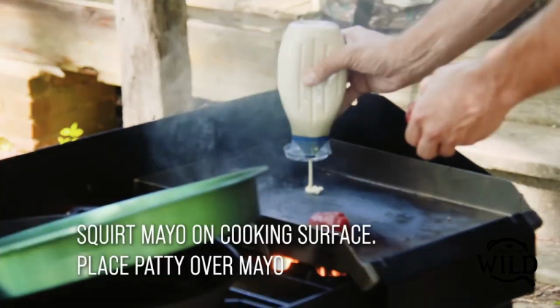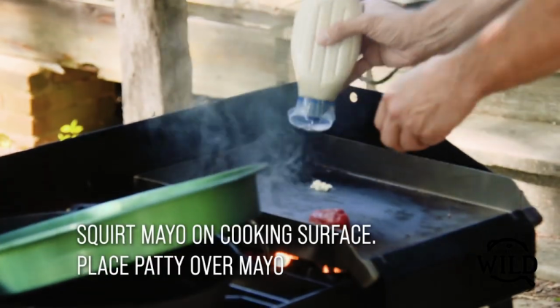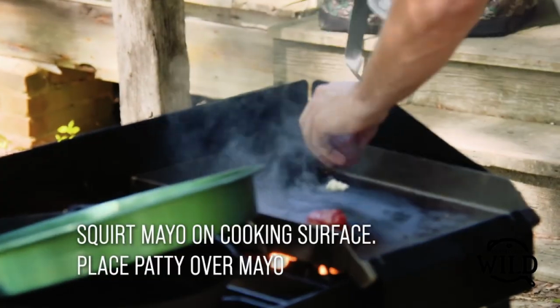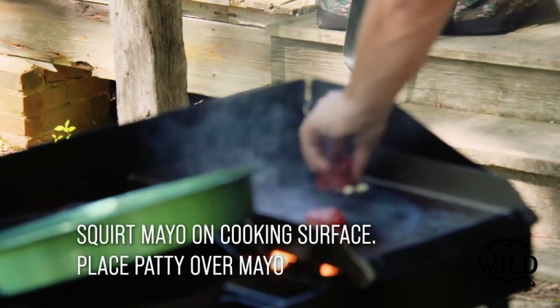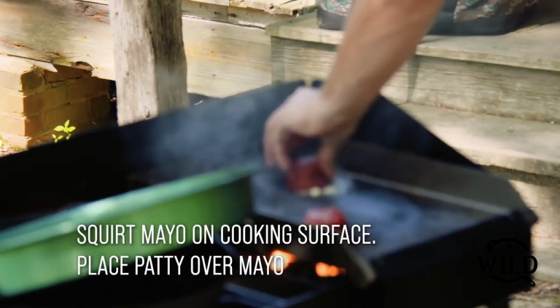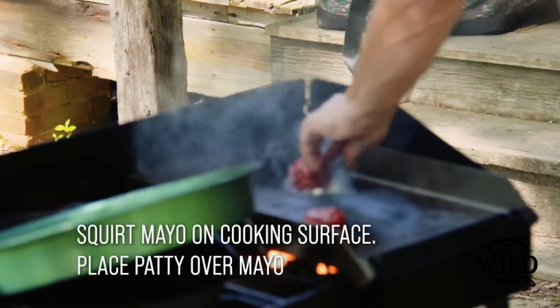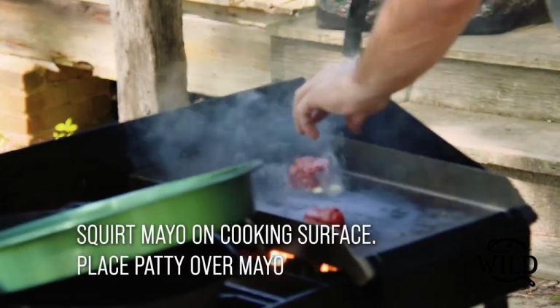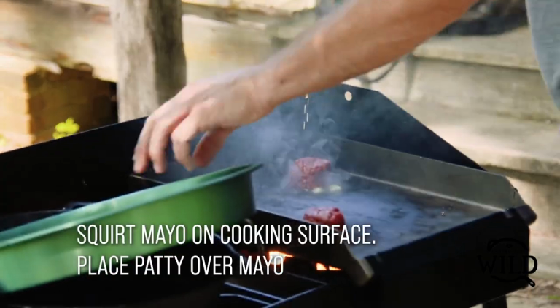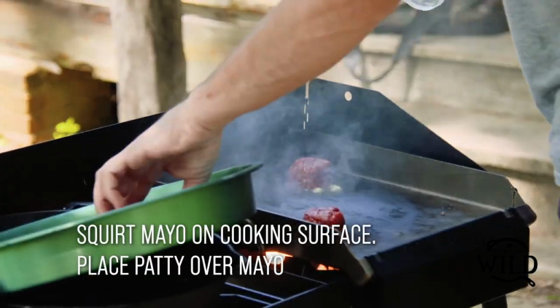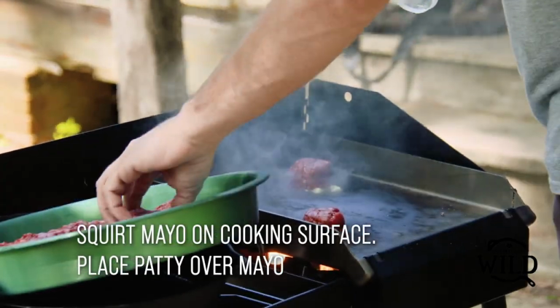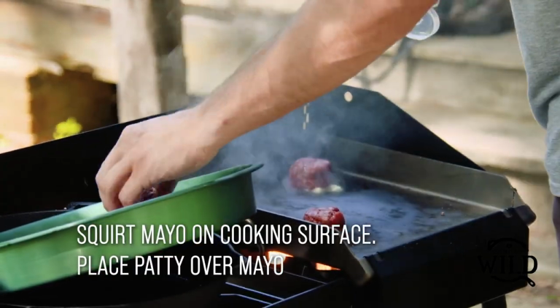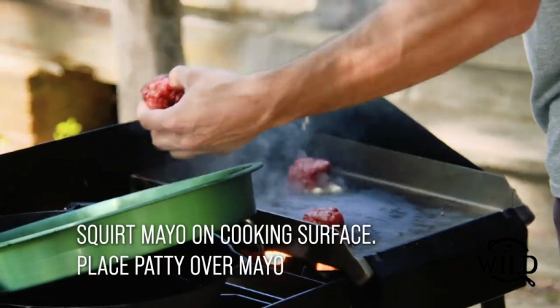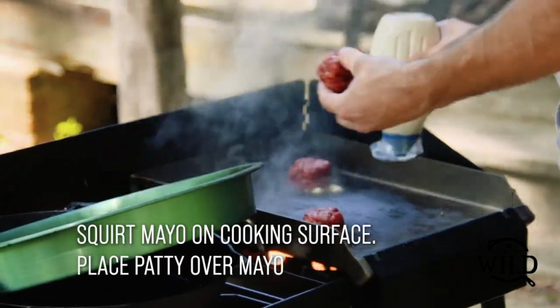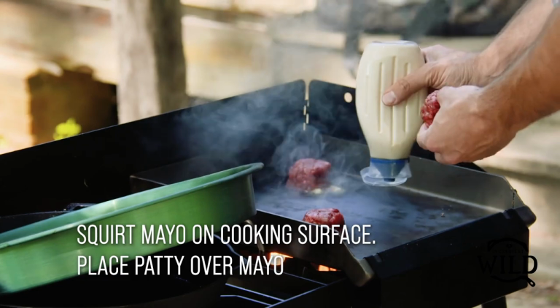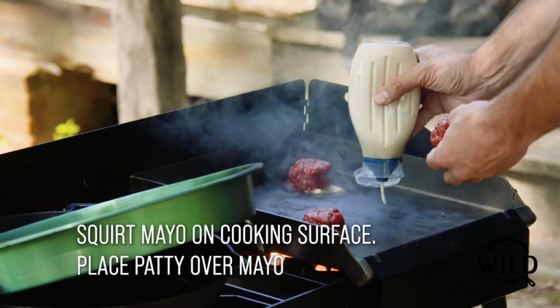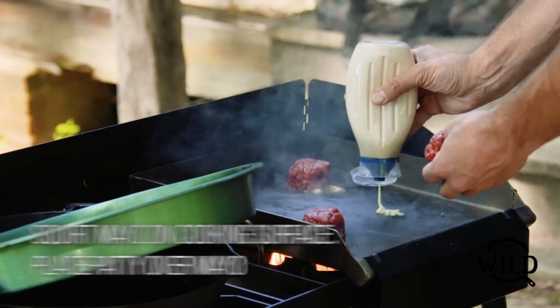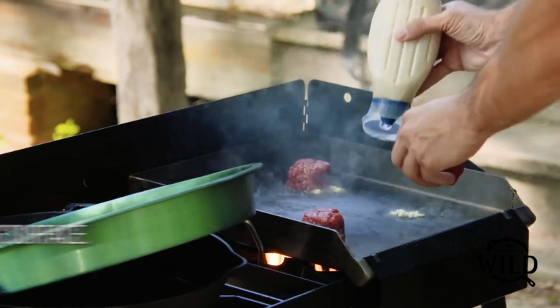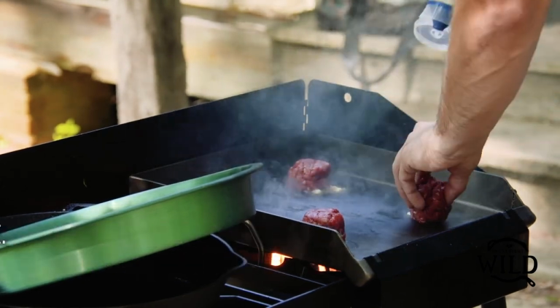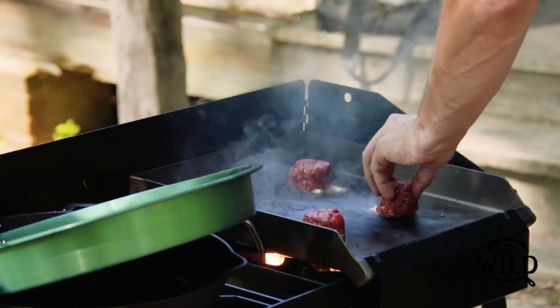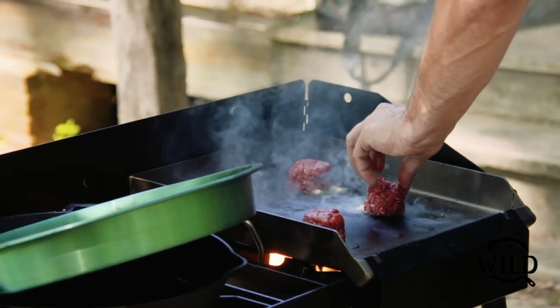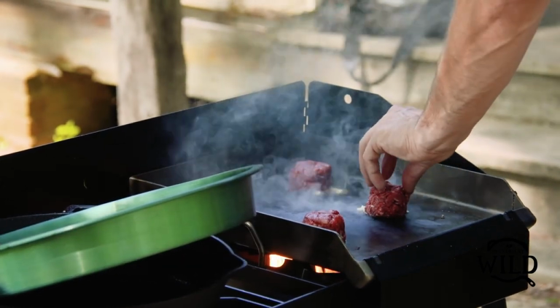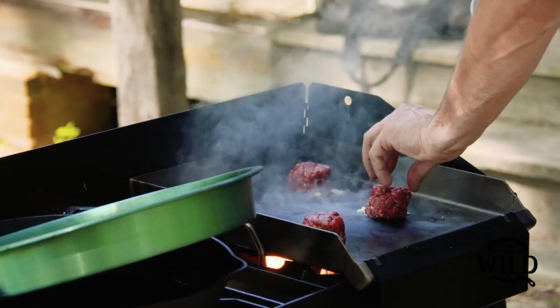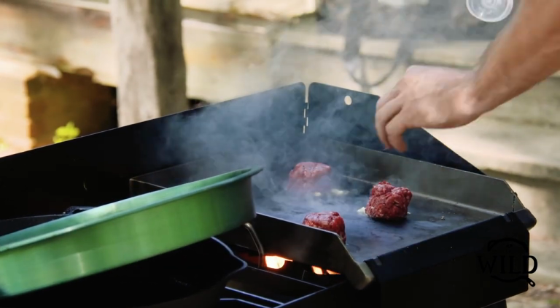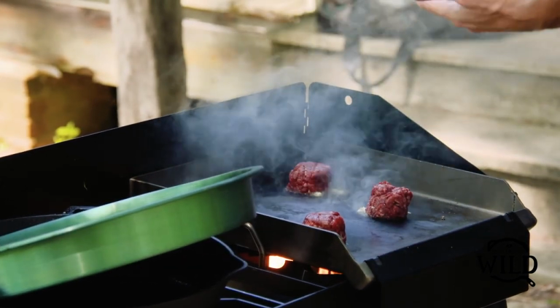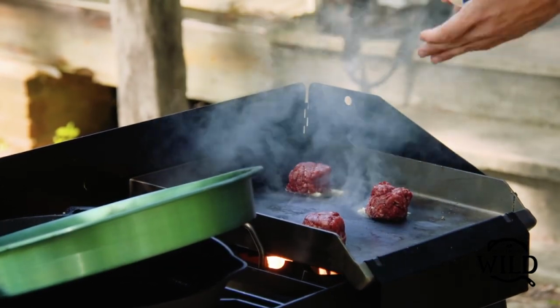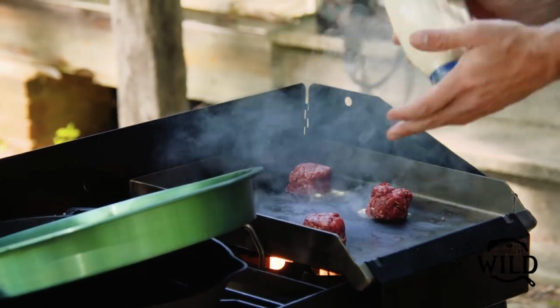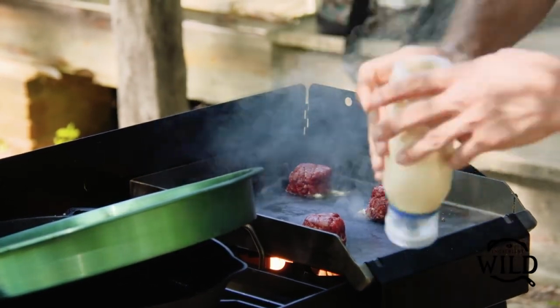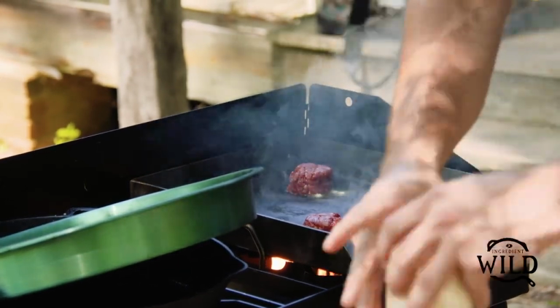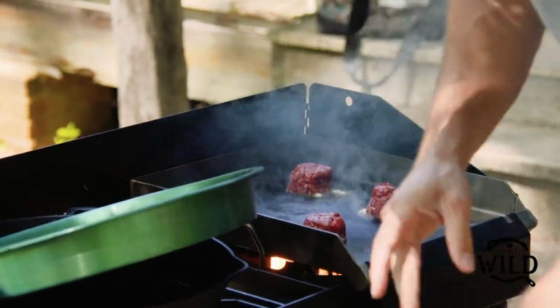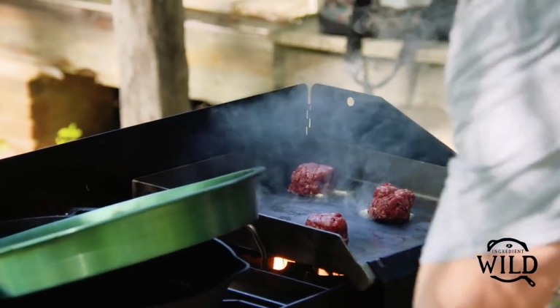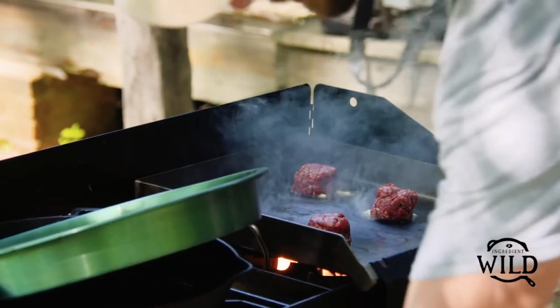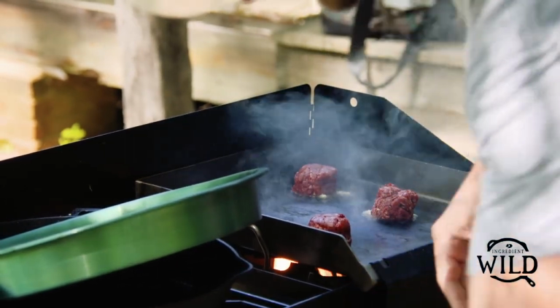We're doing four patties at a time on this little burner. We've got the griddle up to medium-high heat and it's probably a little above that right now — it's pretty piping hot.